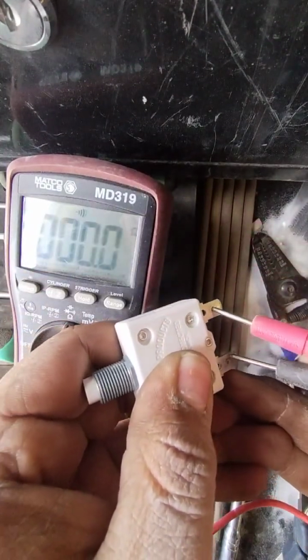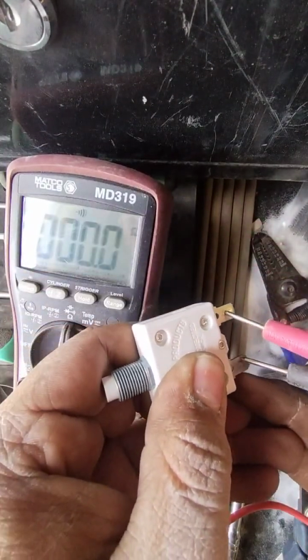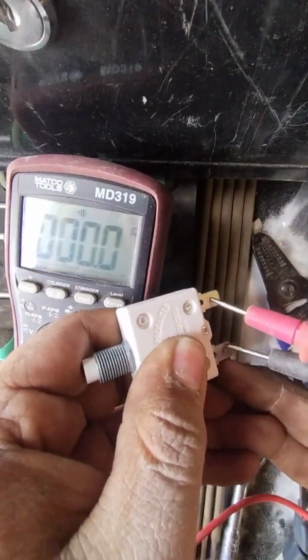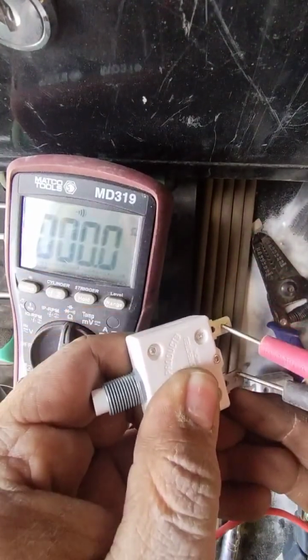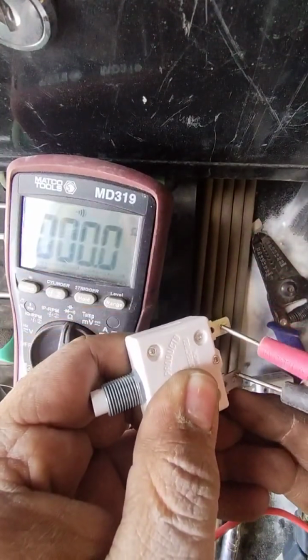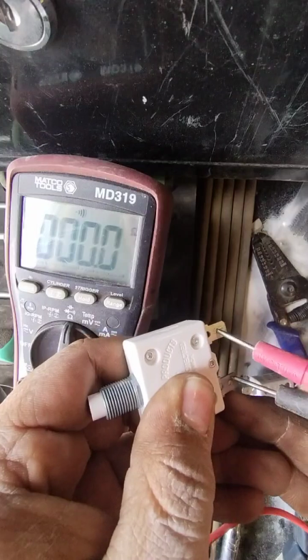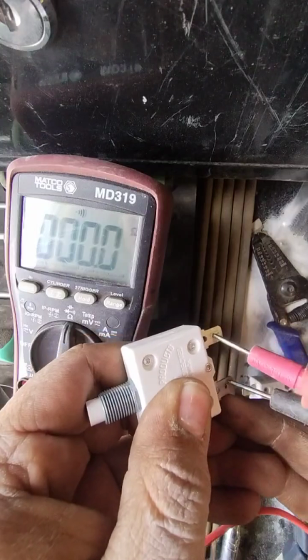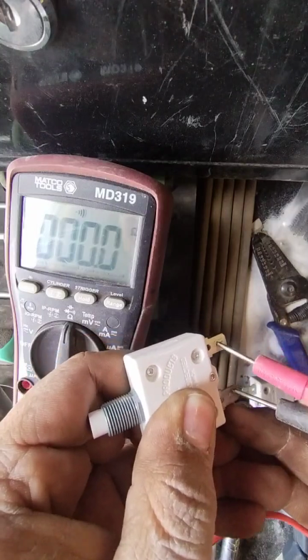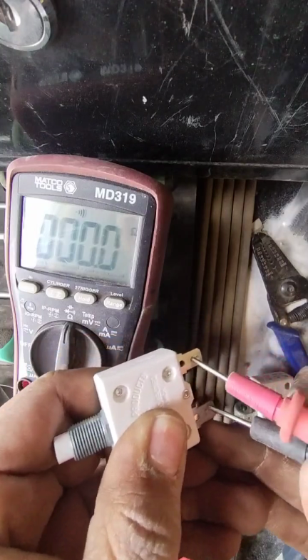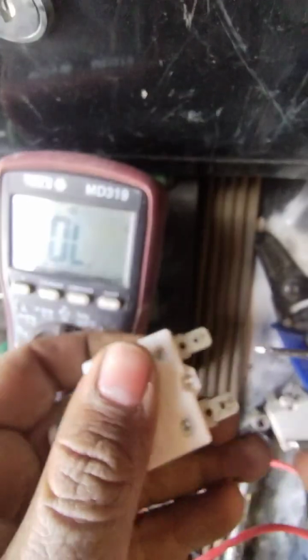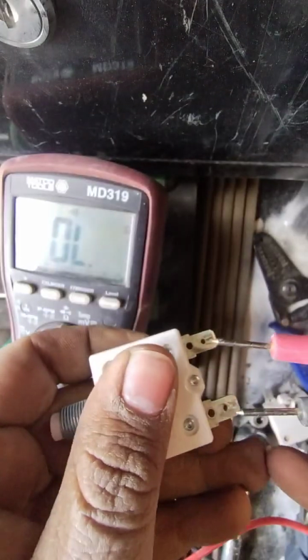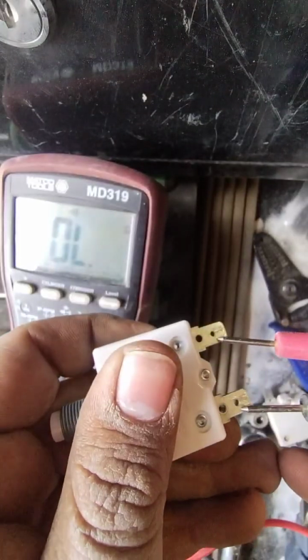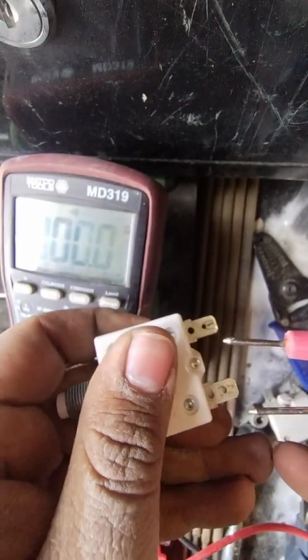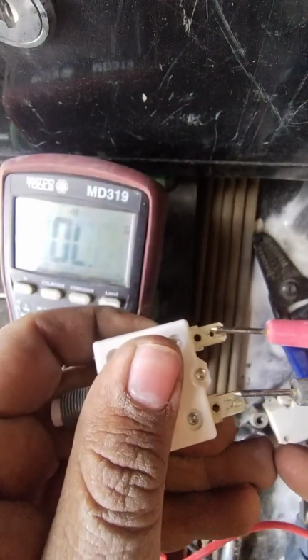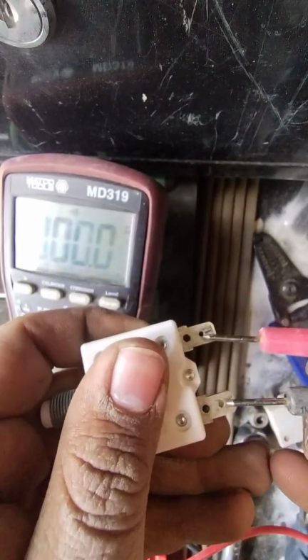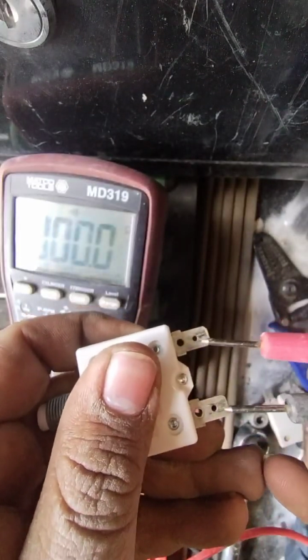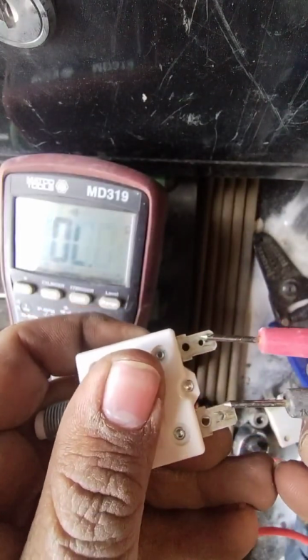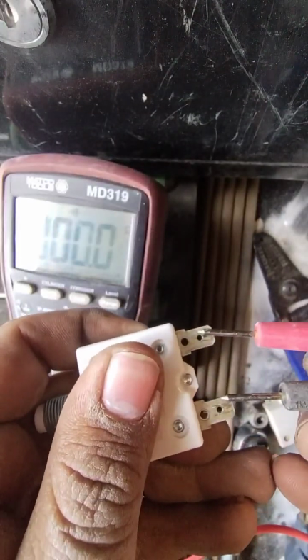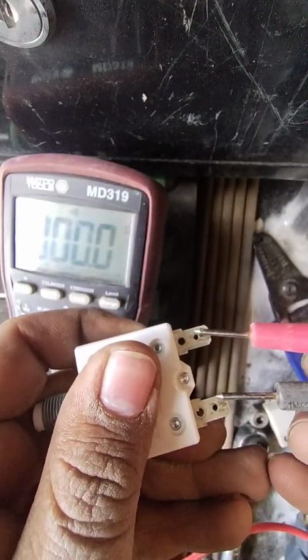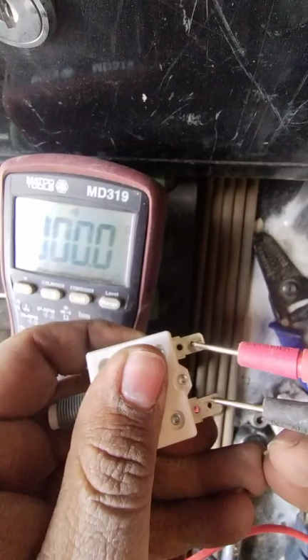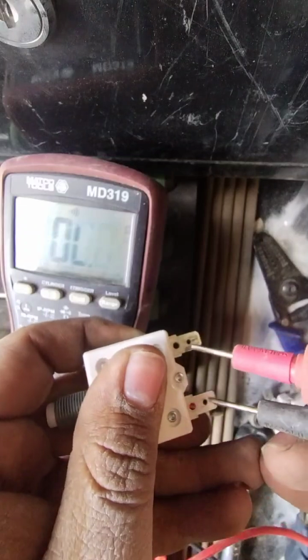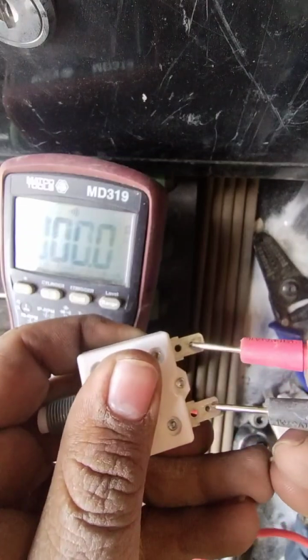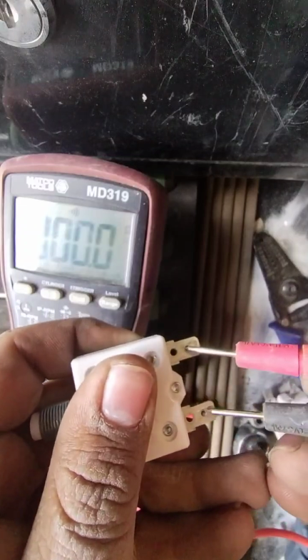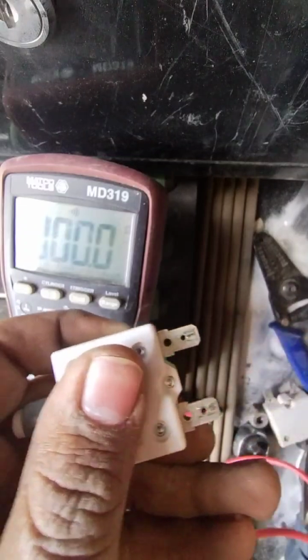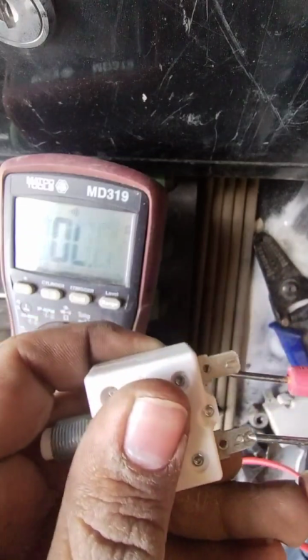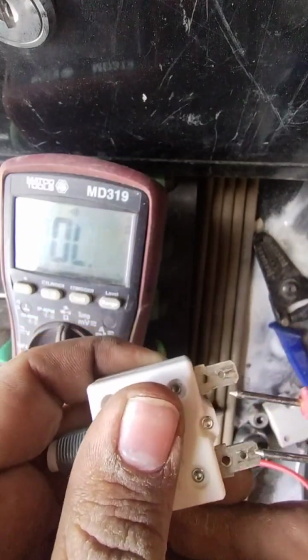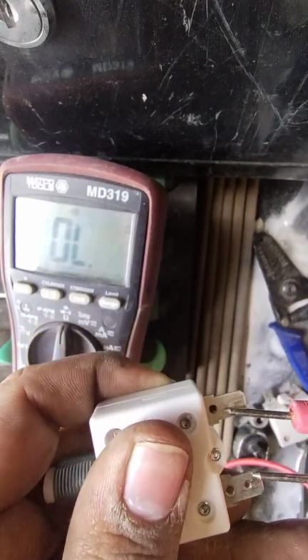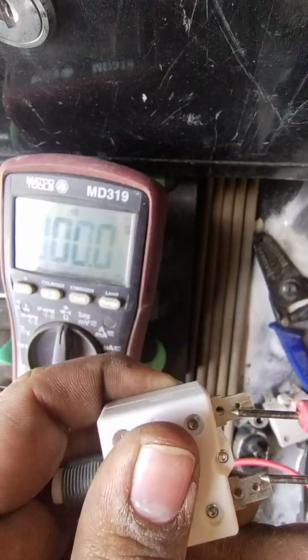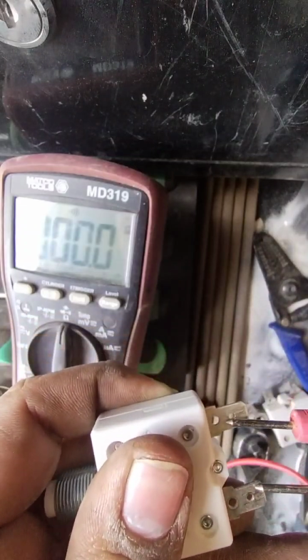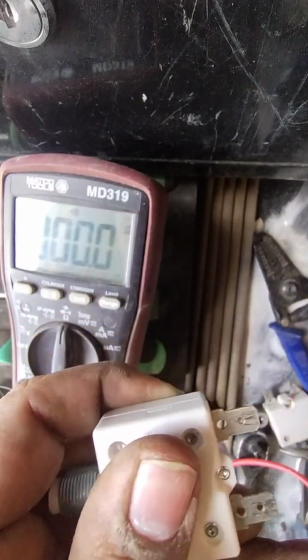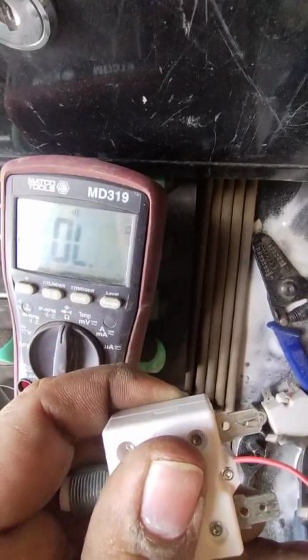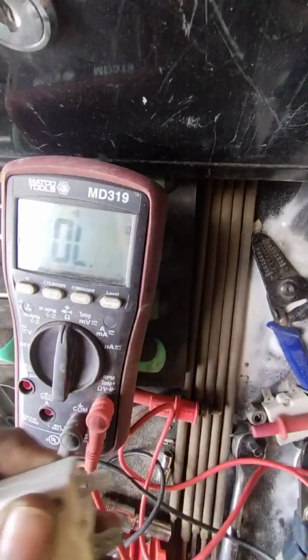As you can see on the multimeter, it's reading zero ohms, which is fine. Any standard welder should have a similar type of circuit breaker, and that's how you read the resistance on these.